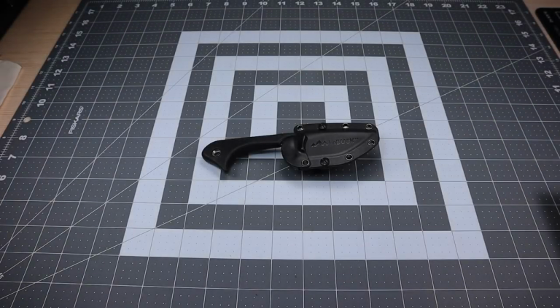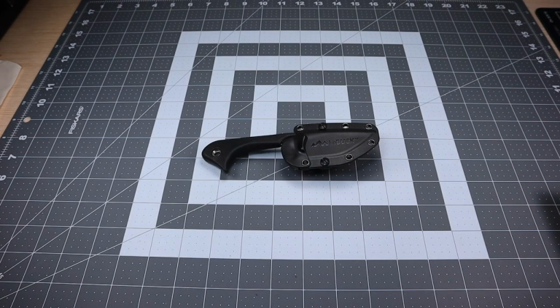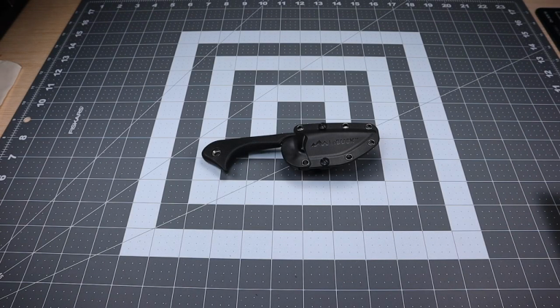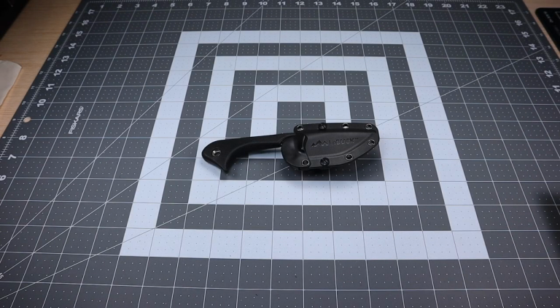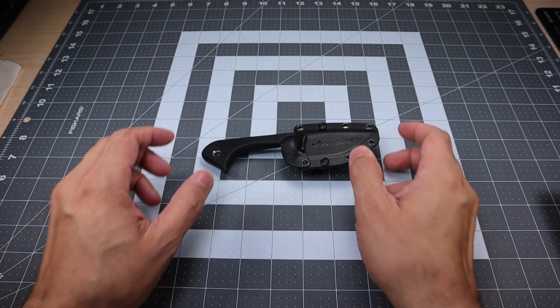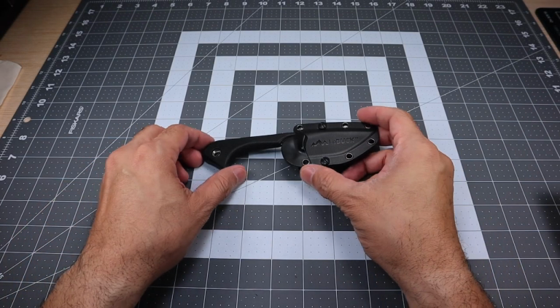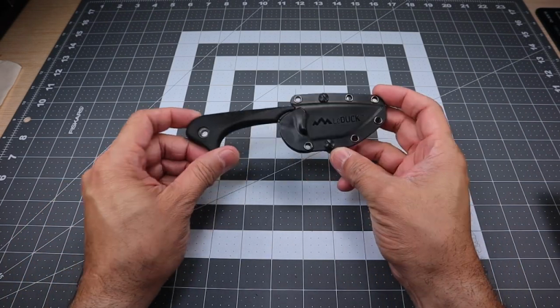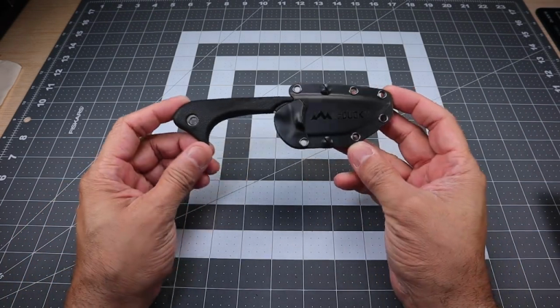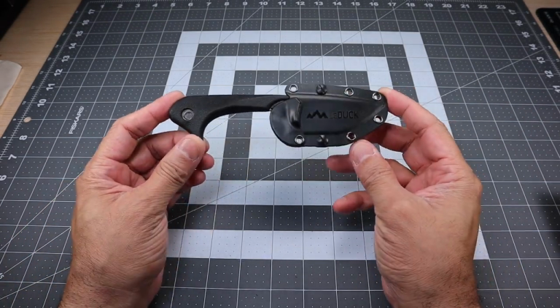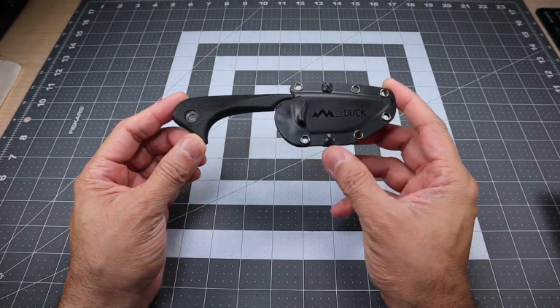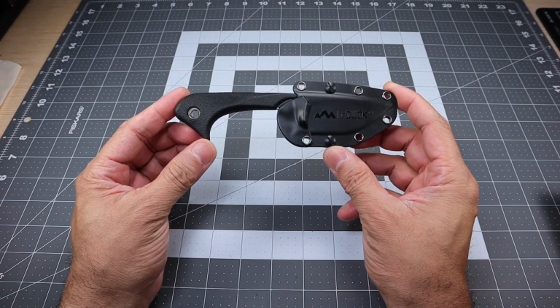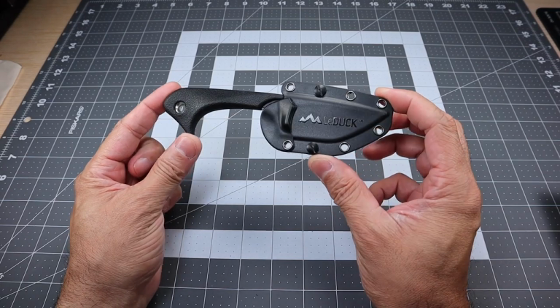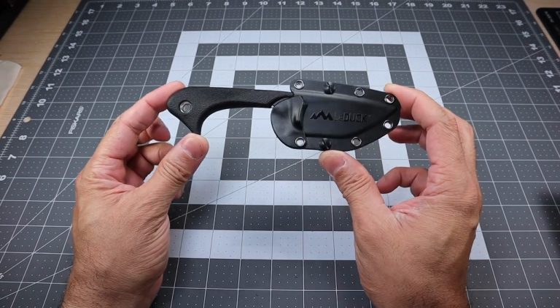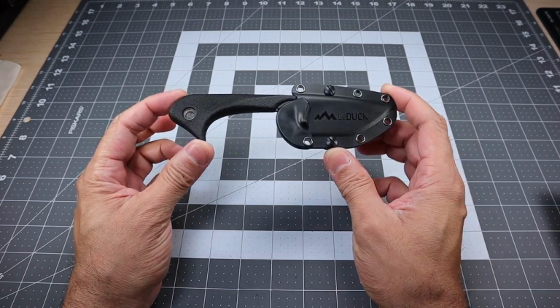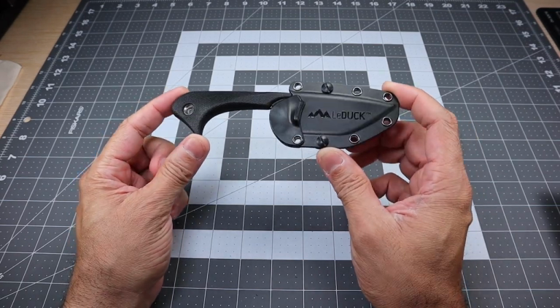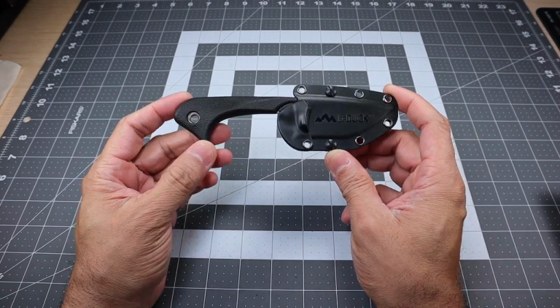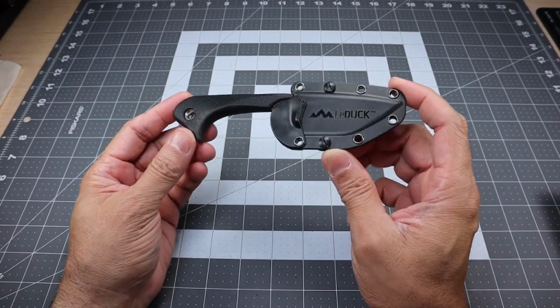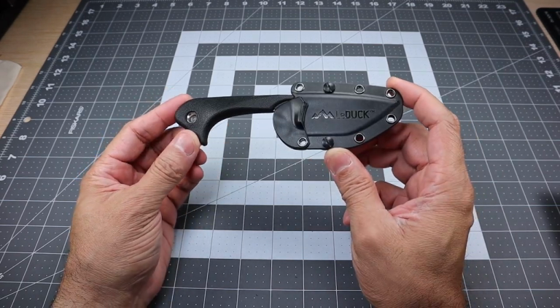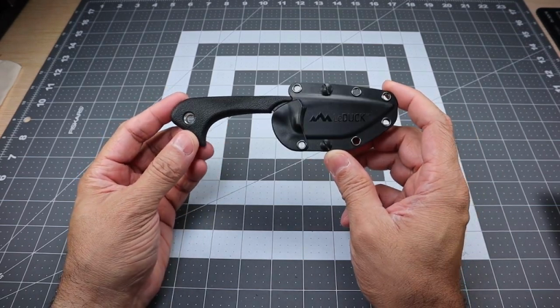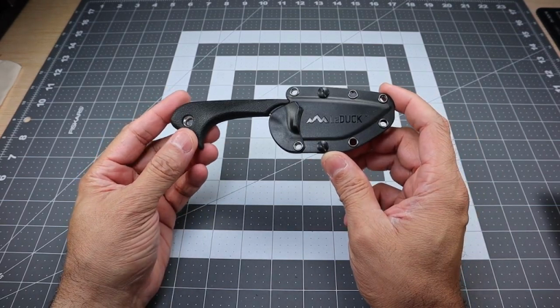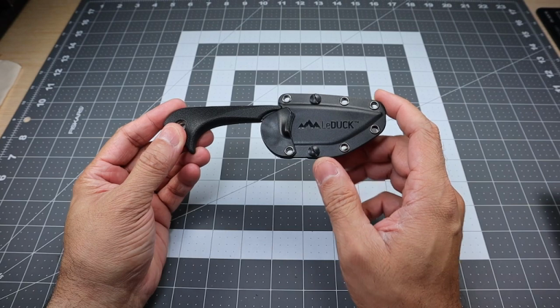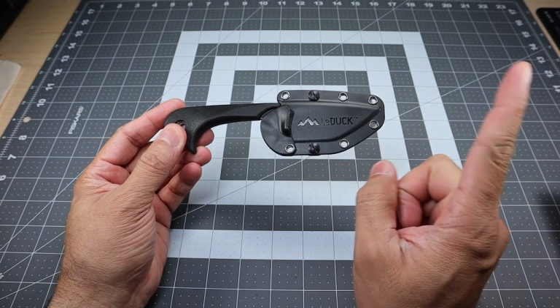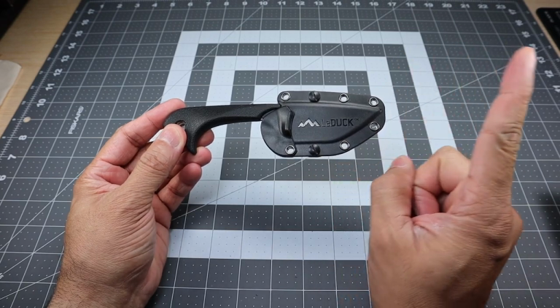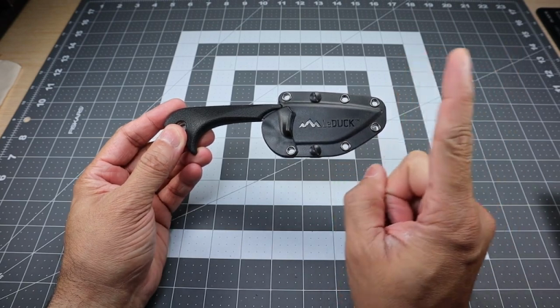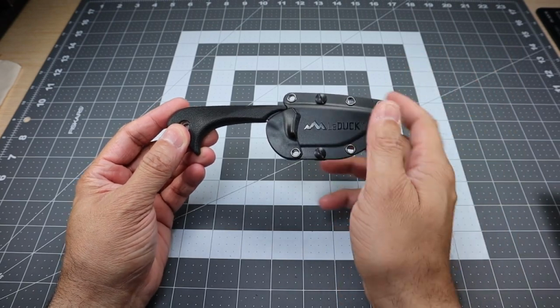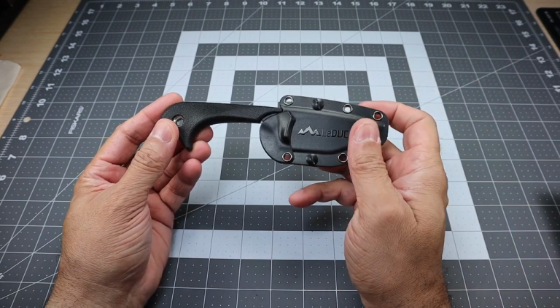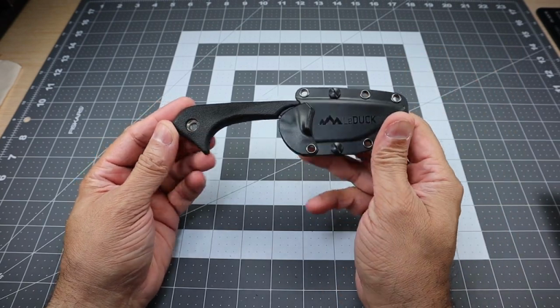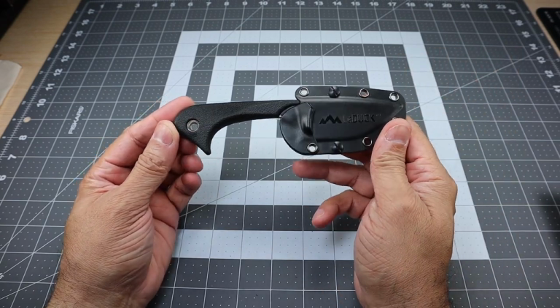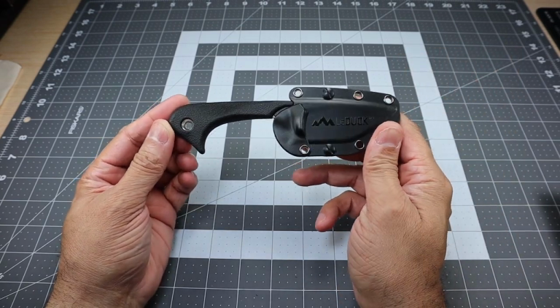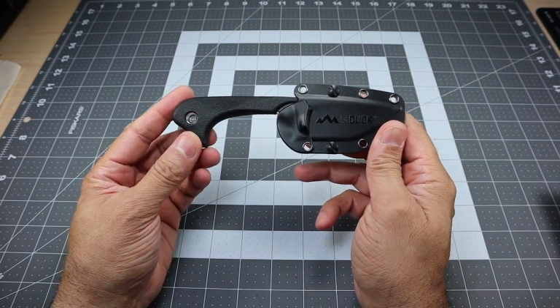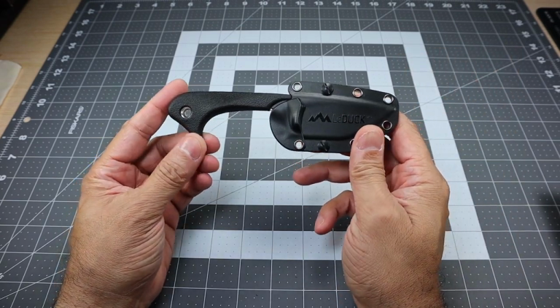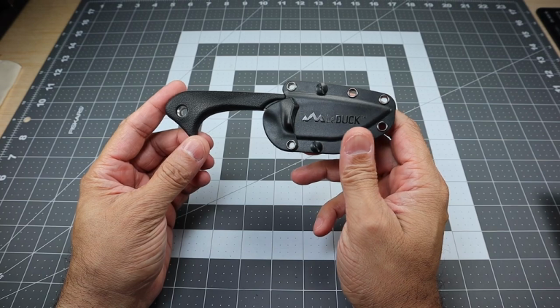Hey guys, I got a new video for you today and I wanted to go ahead and showcase this knife here. I've actually already done a video review on this. If you guys are interested in seeing that, I will place it right up here and you can click on that. I'll probably leave a link at the end of this video too.